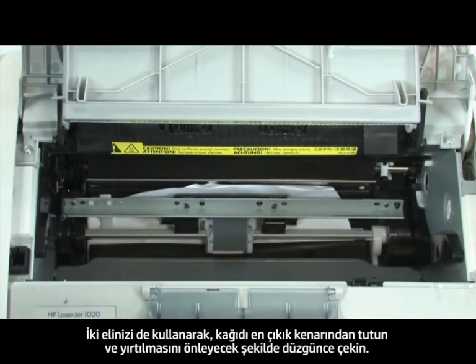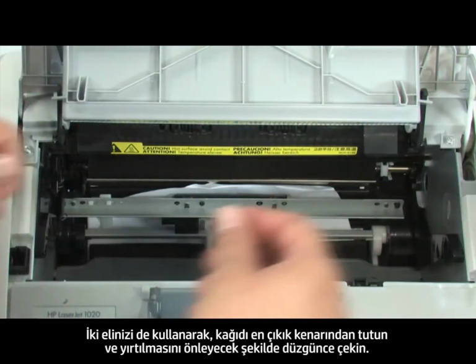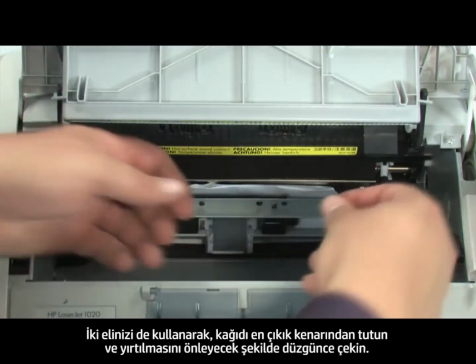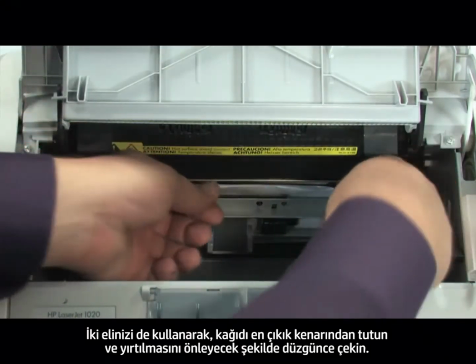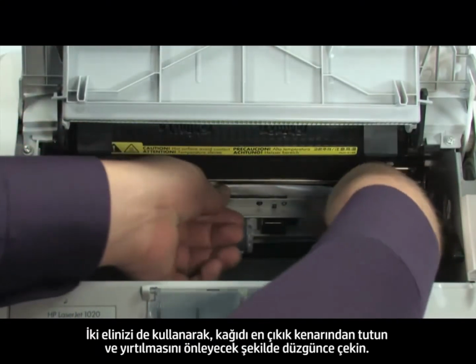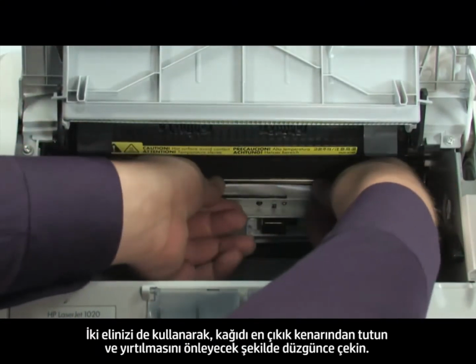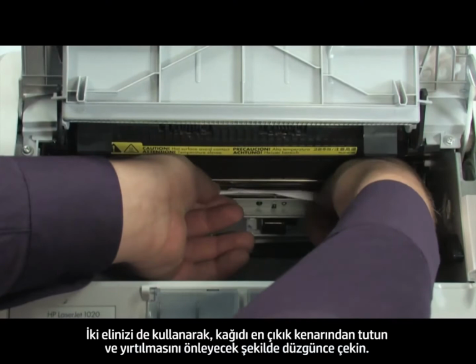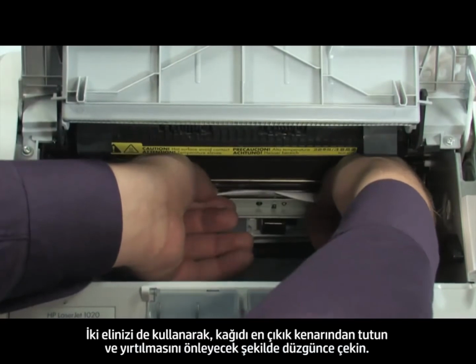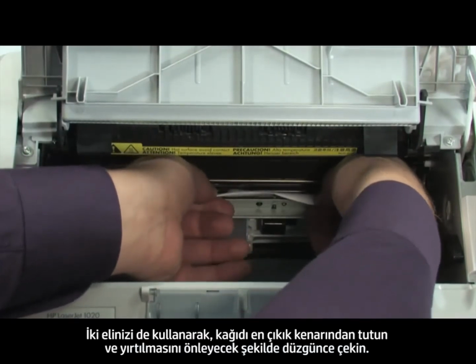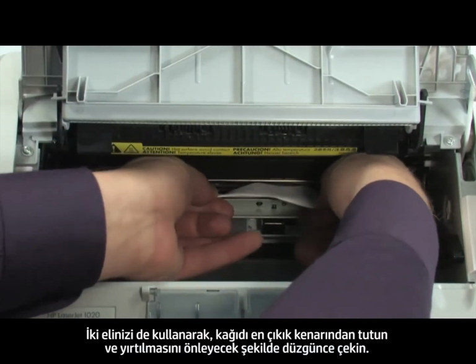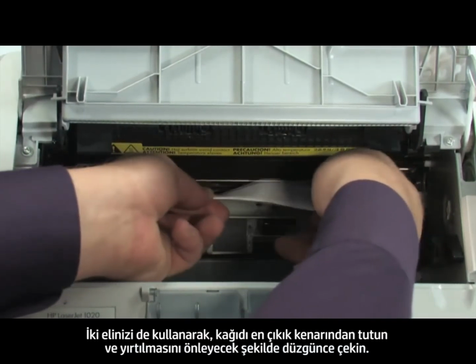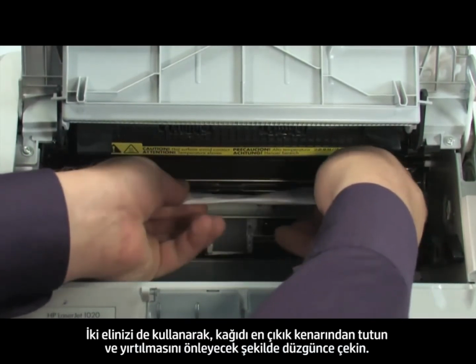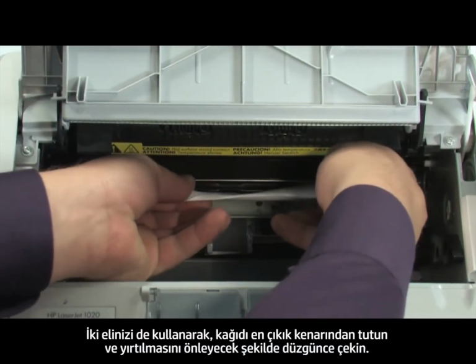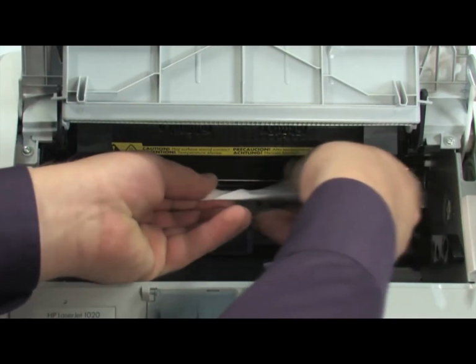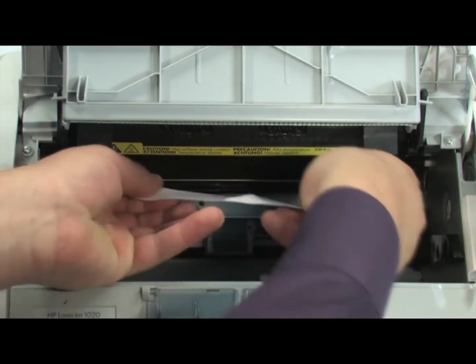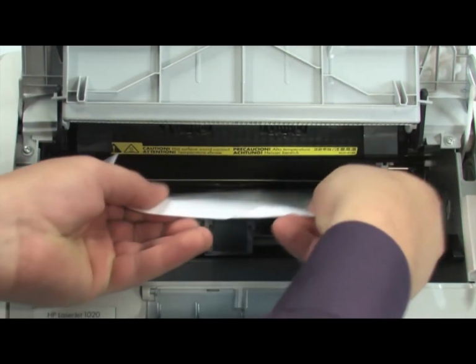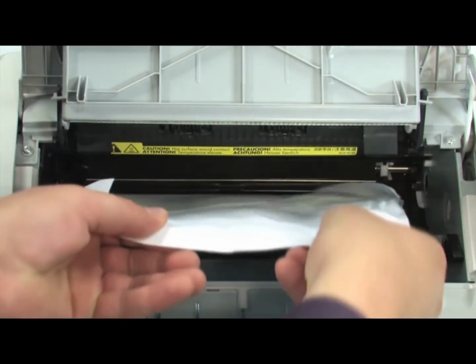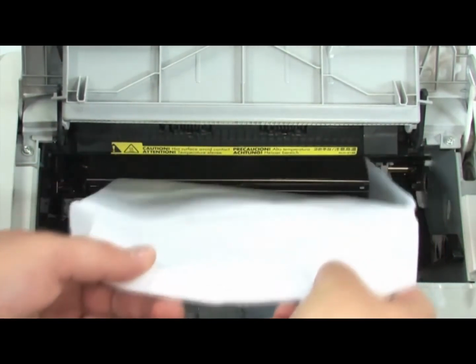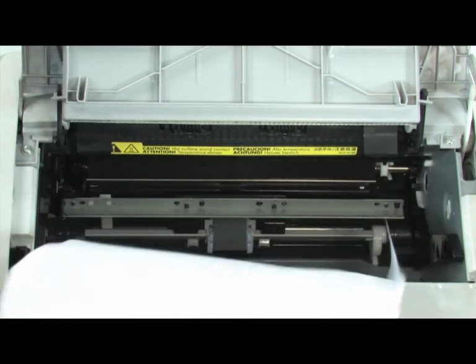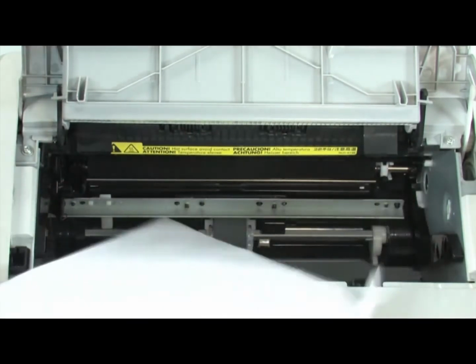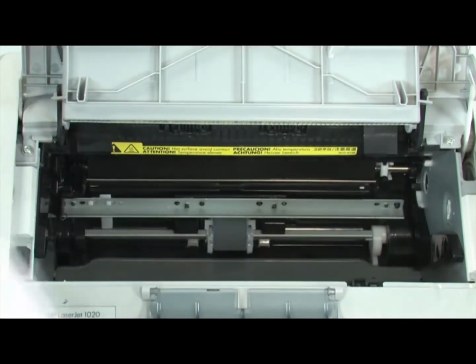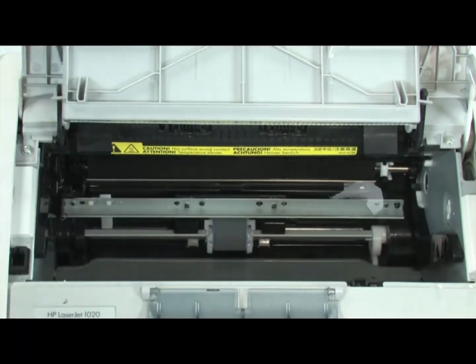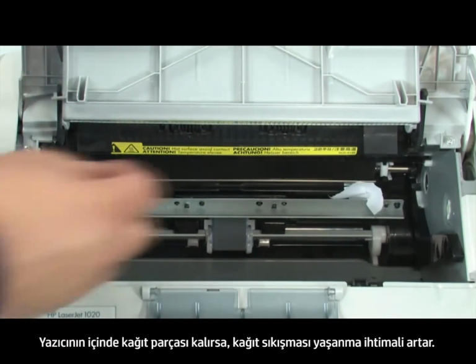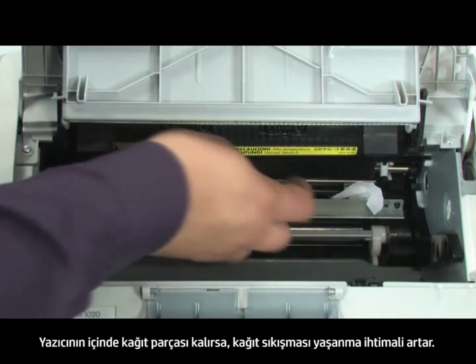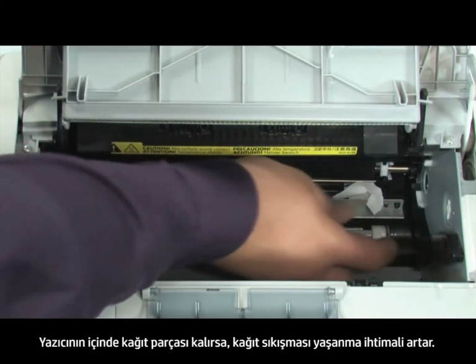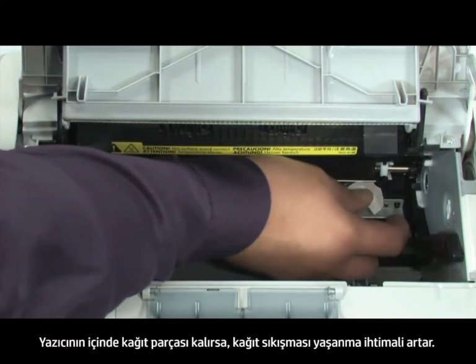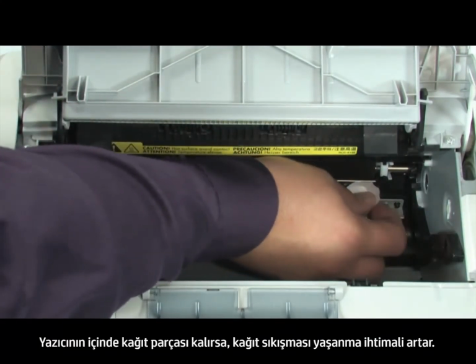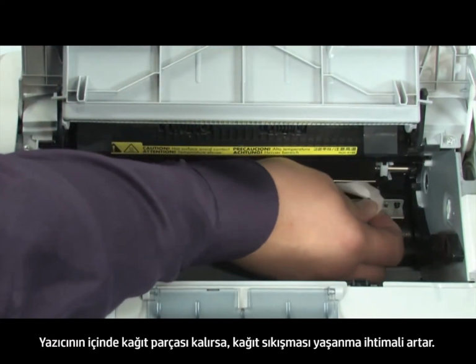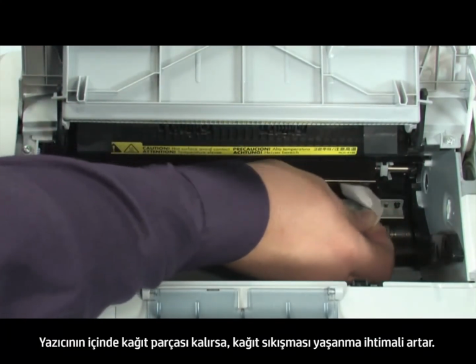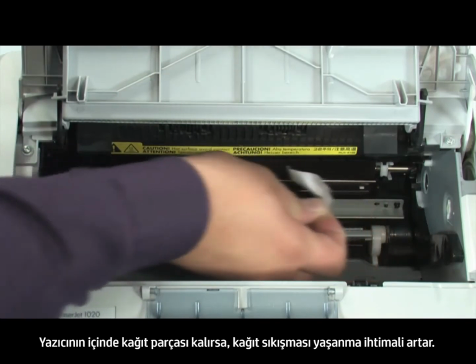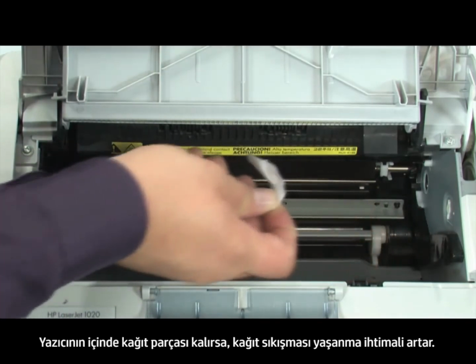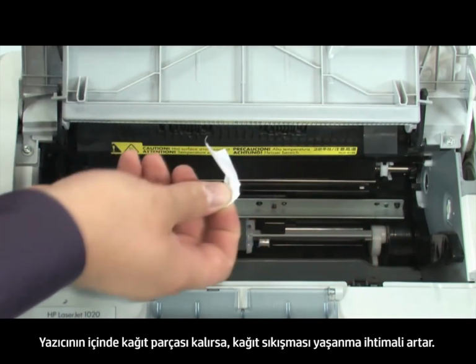Using both hands, grab the edge of the paper that is most exposed and pull evenly to avoid tearing. If any torn pieces of paper remain inside the printer, more paper jams are likely to occur.